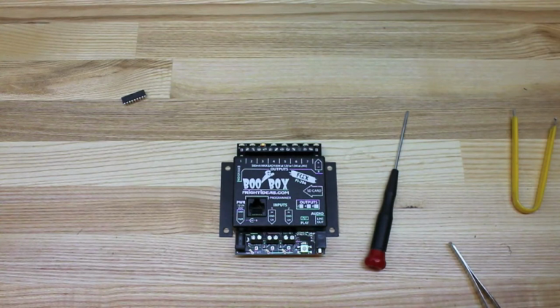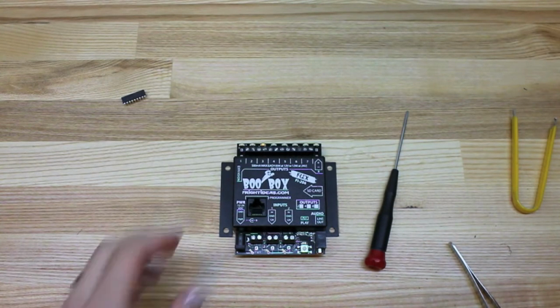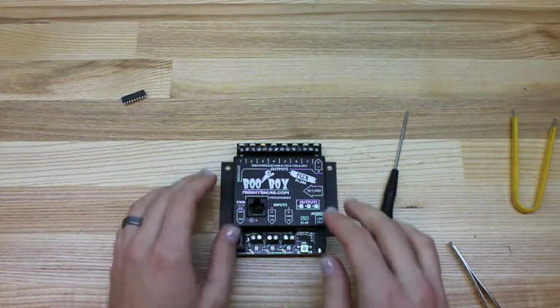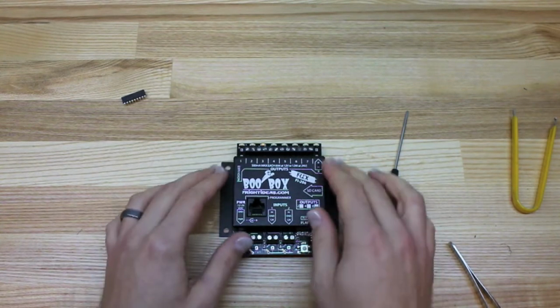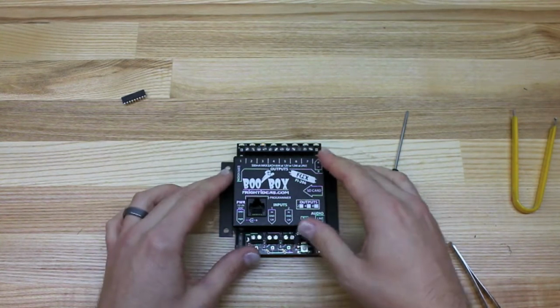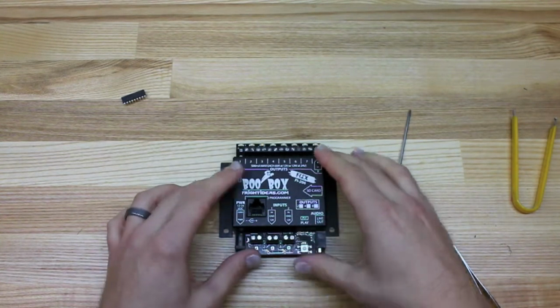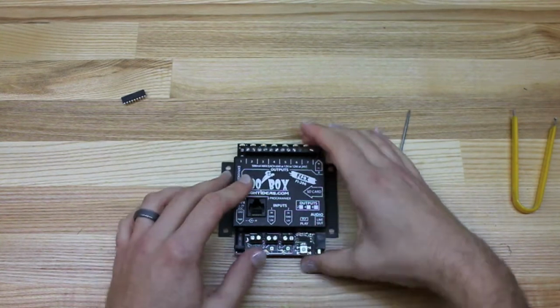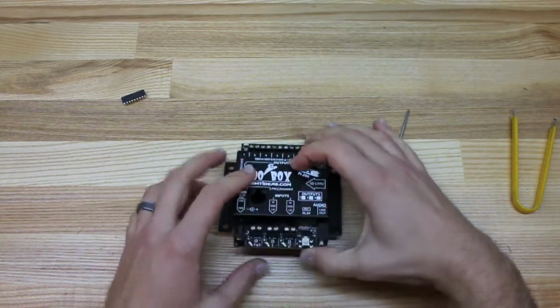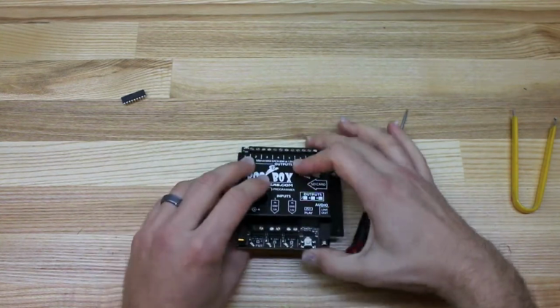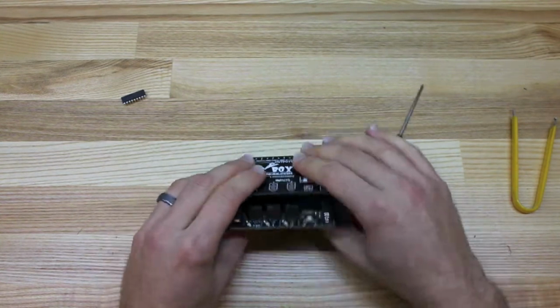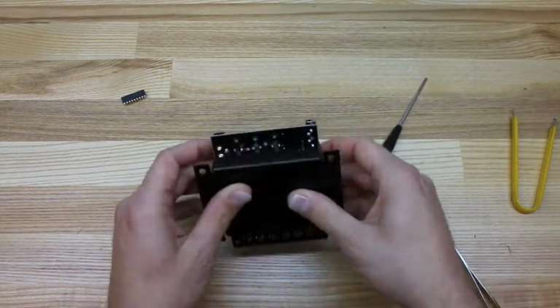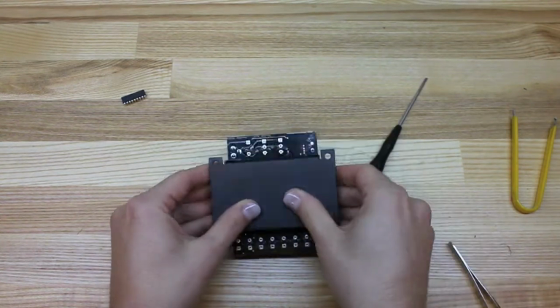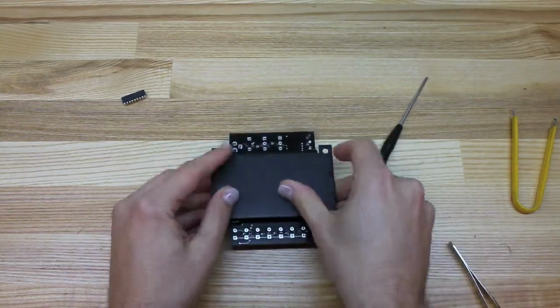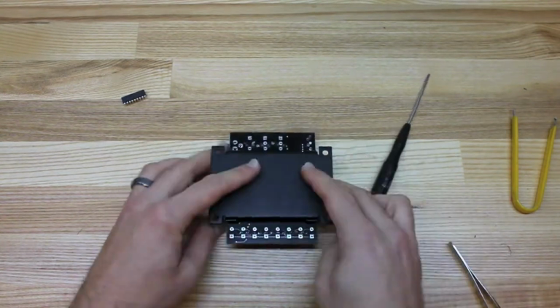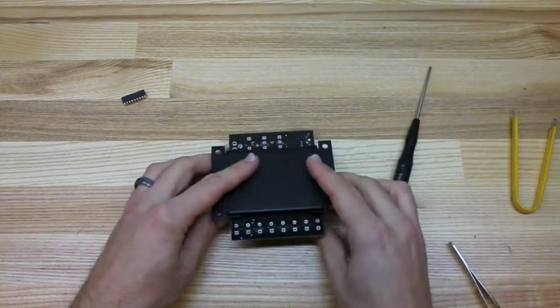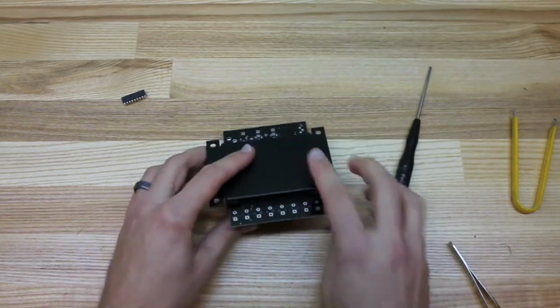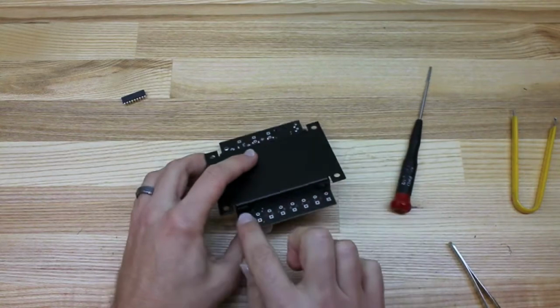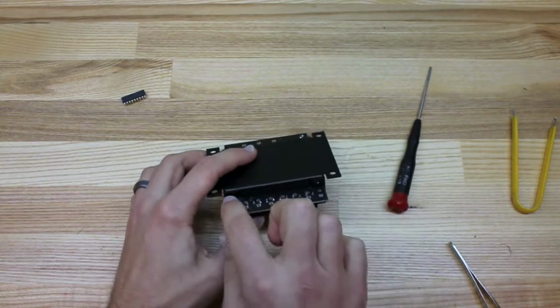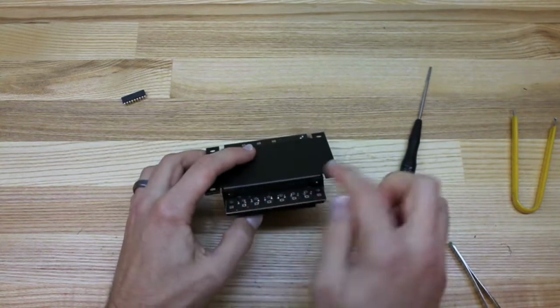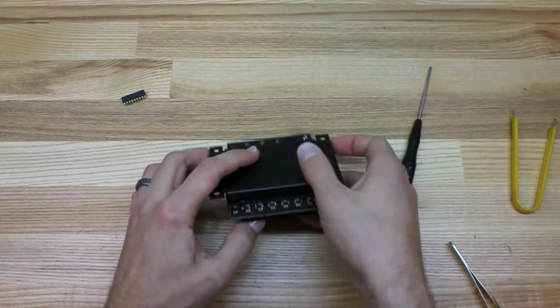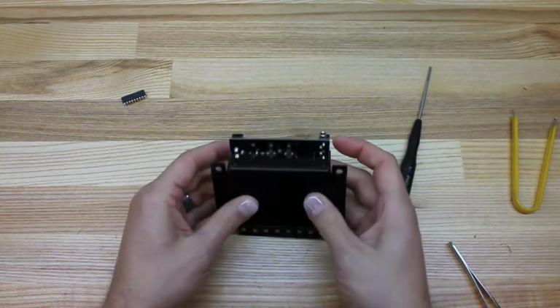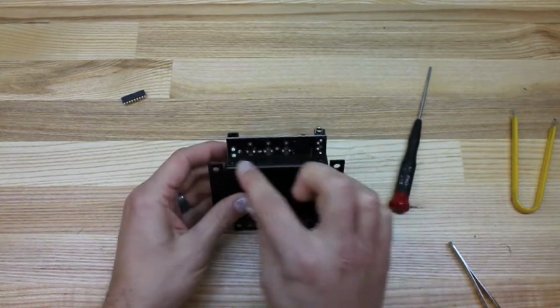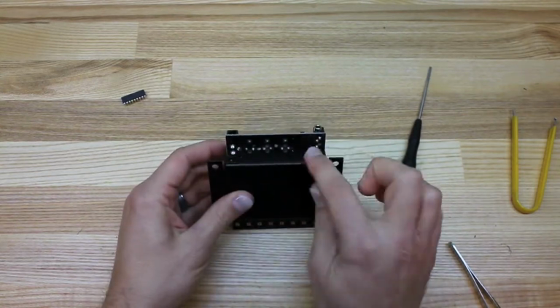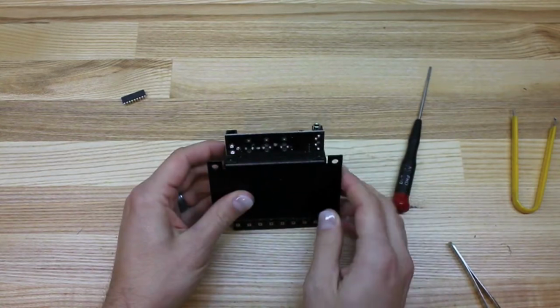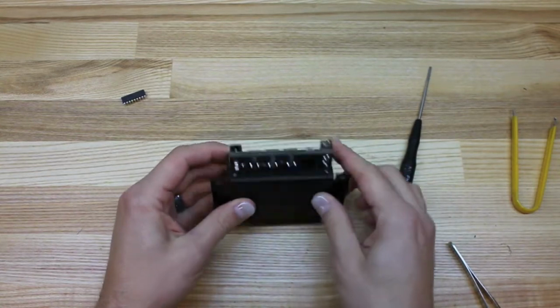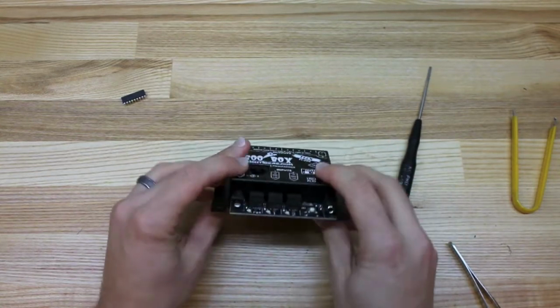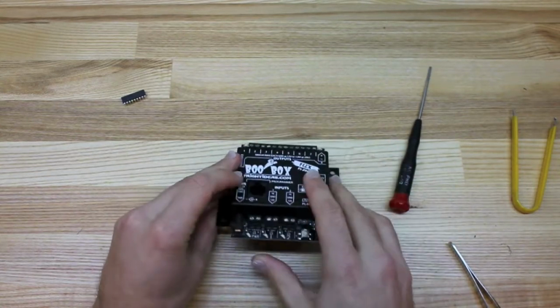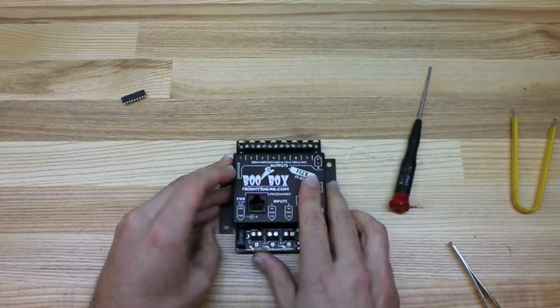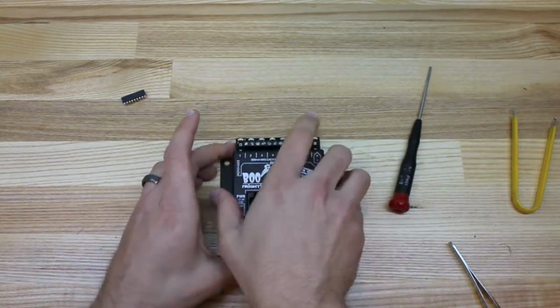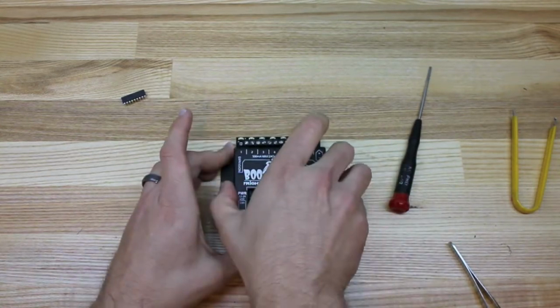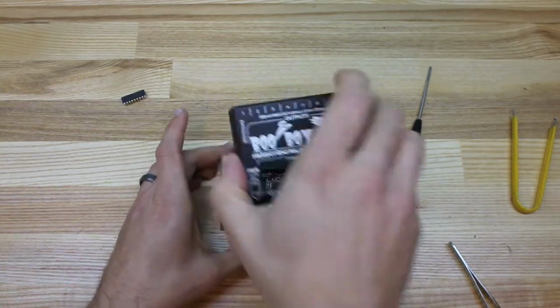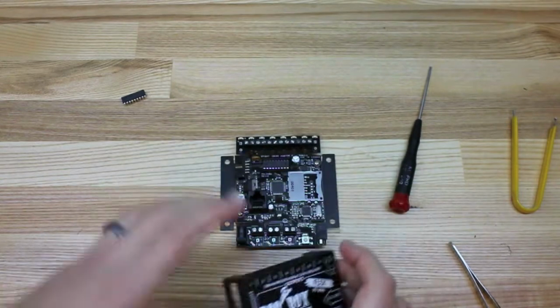So we're going to power down the unit and remove the screws from the bottom. There are two screws here and two screws here that I've already removed. You can just pull the cover off.